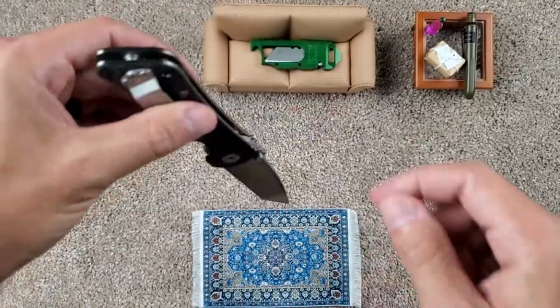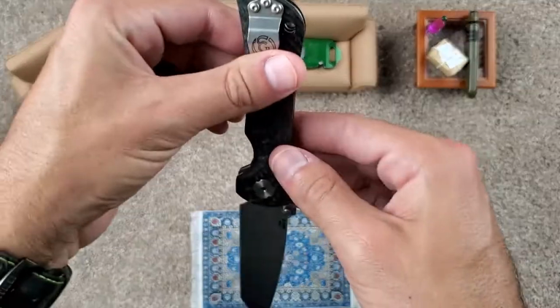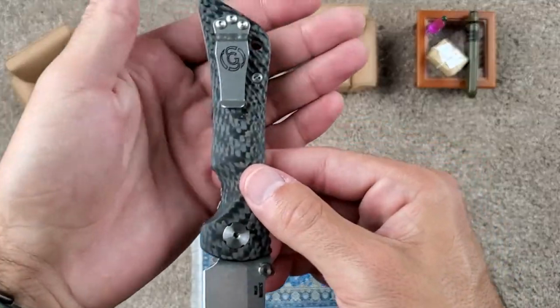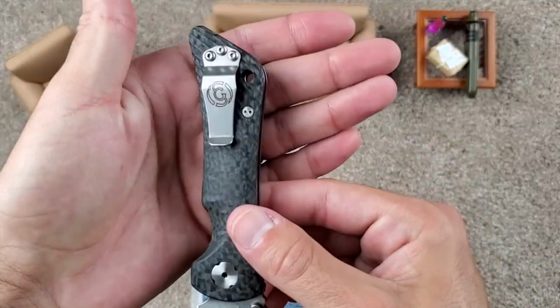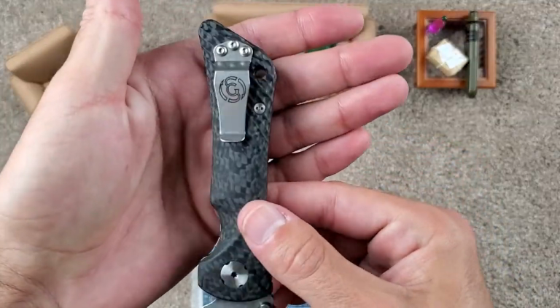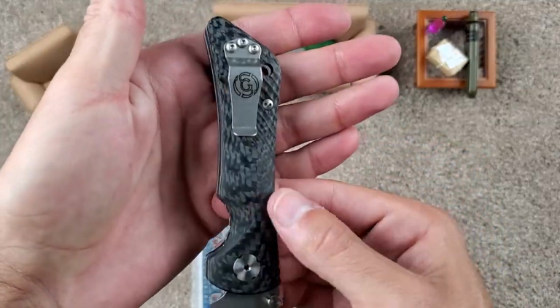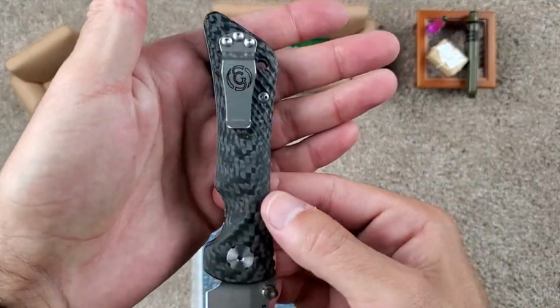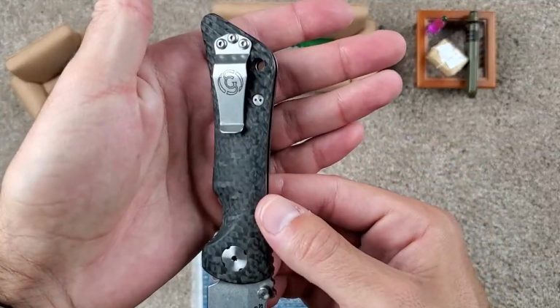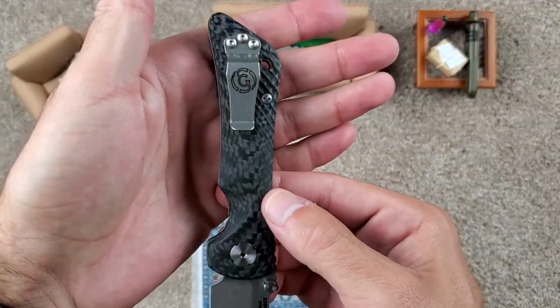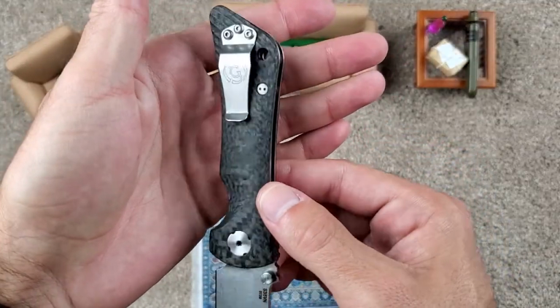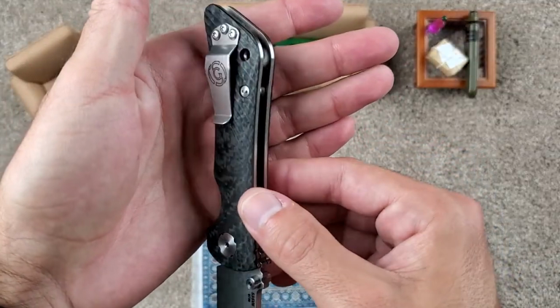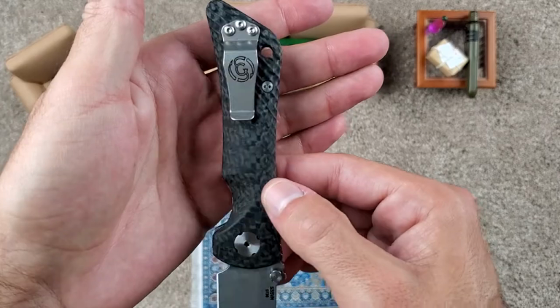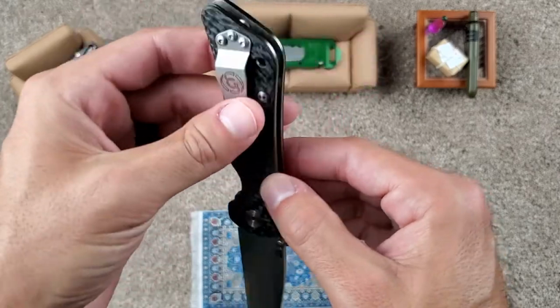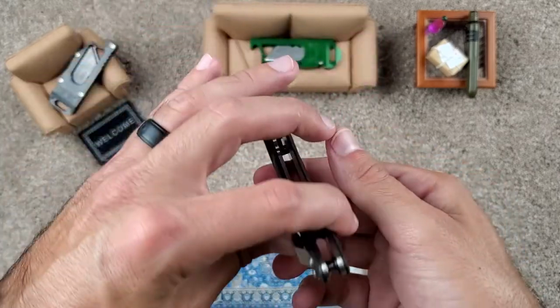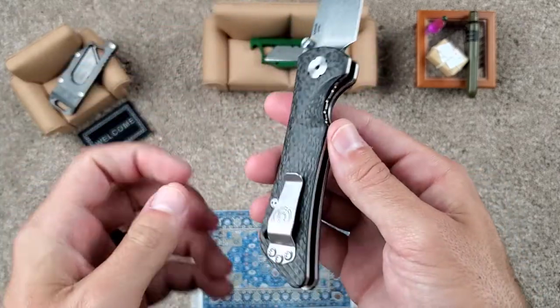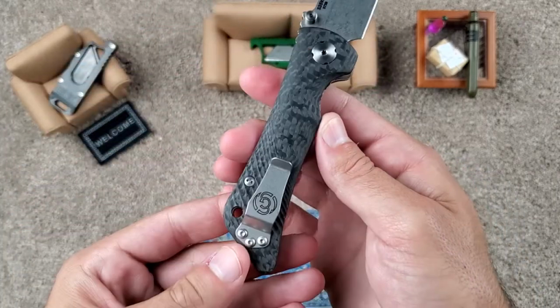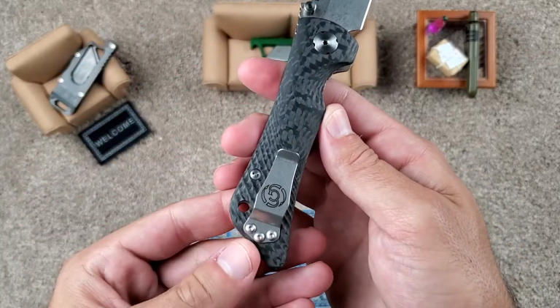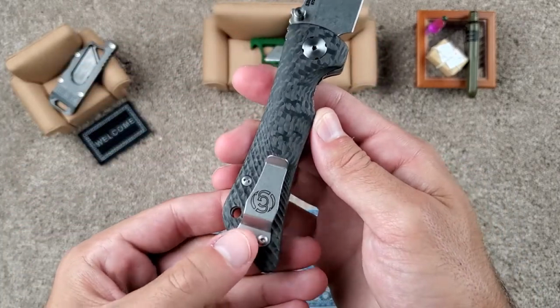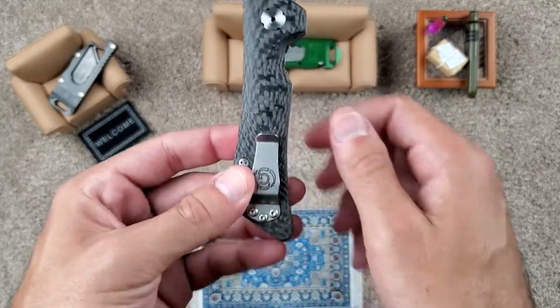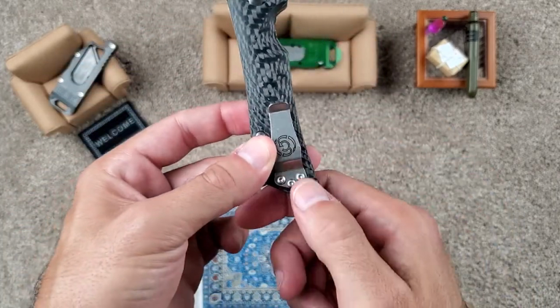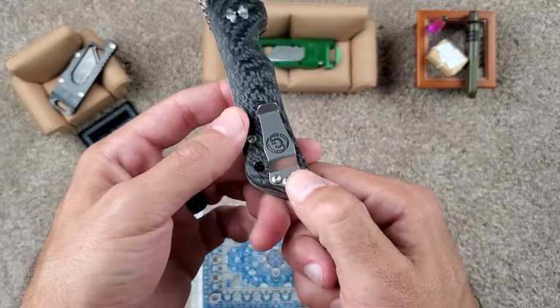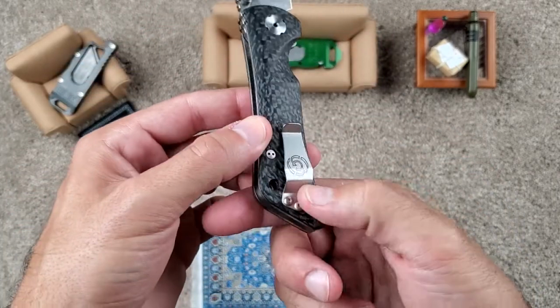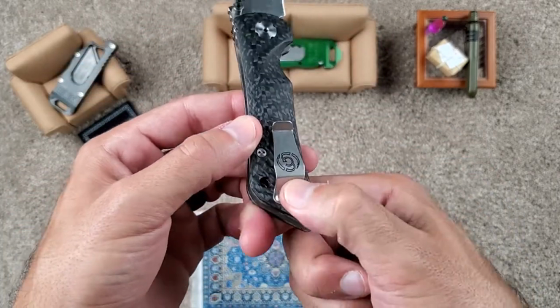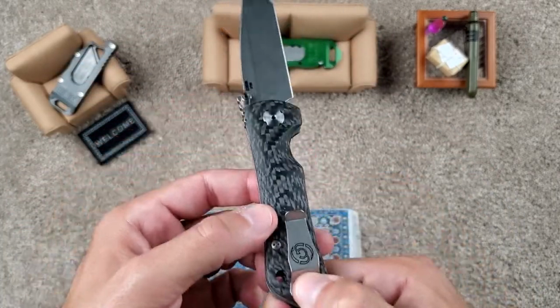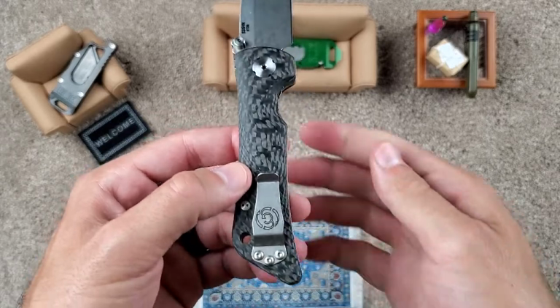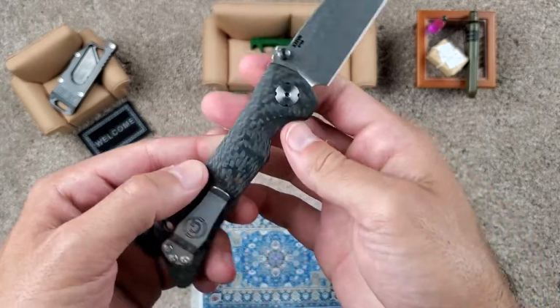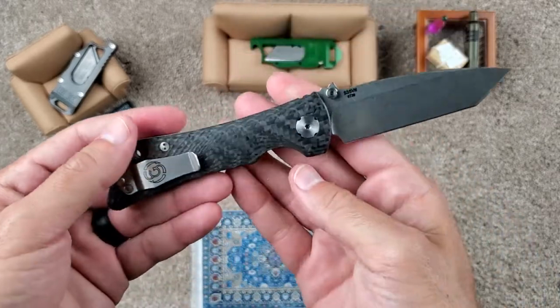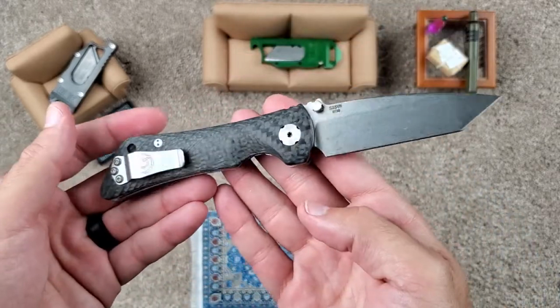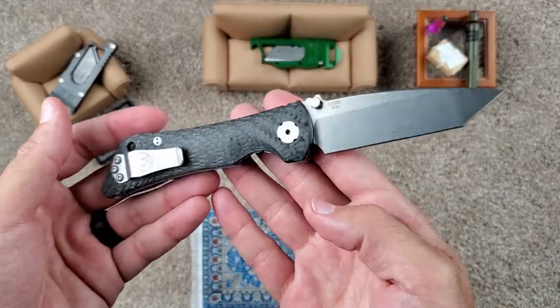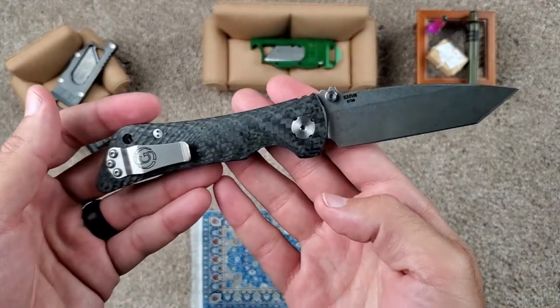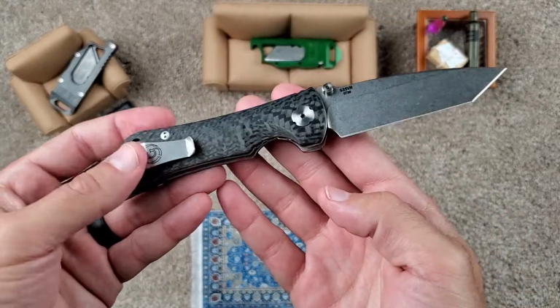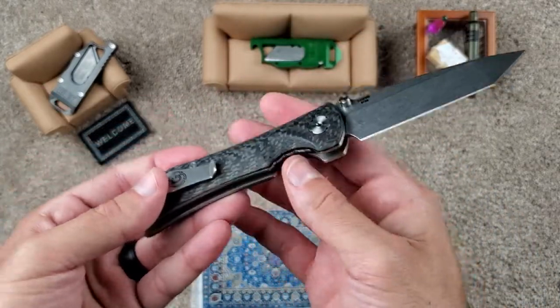And this is their pocket clip, which I actually liked a lot. I didn't know if I'd like it, but very good retention — small, not very deep carry — but this allows you to actually pull it out of your pocket pretty nicely. And man, I'm a big fan.